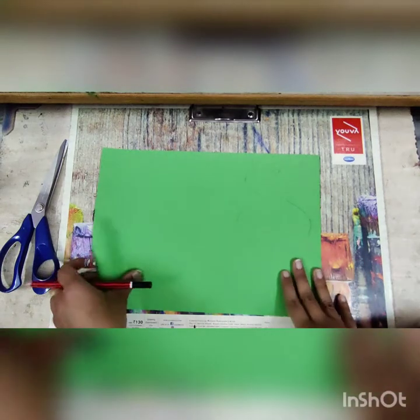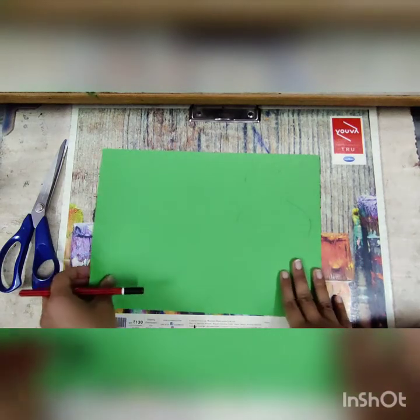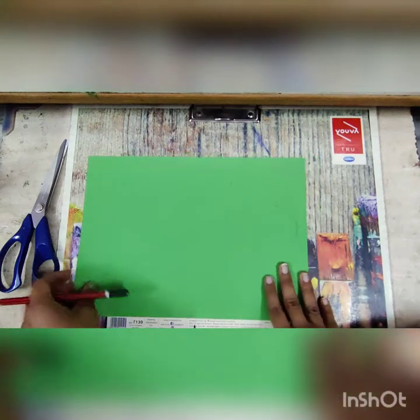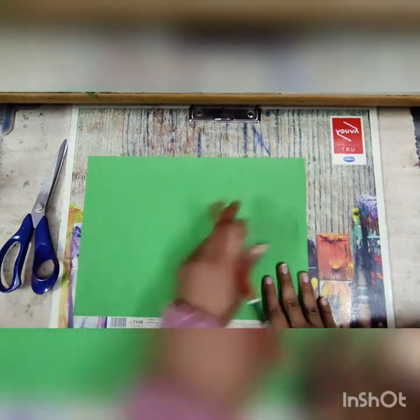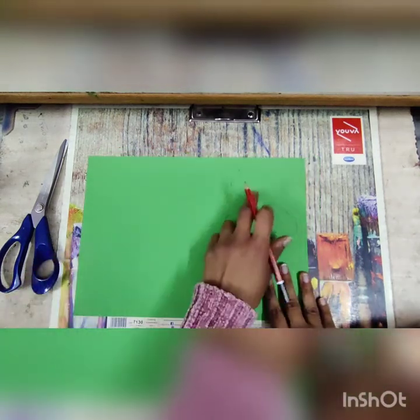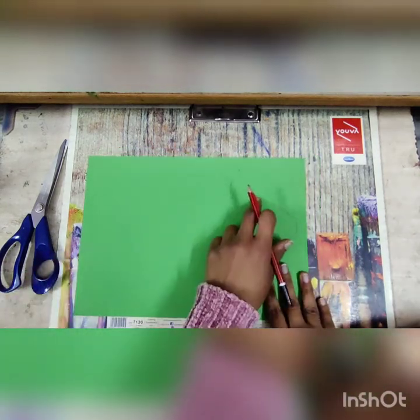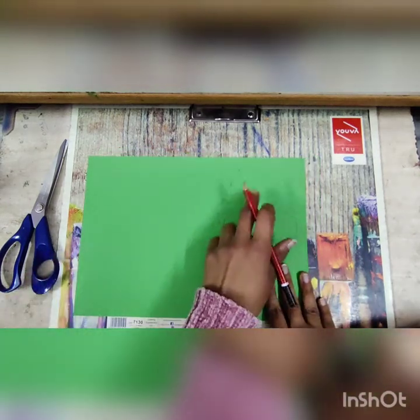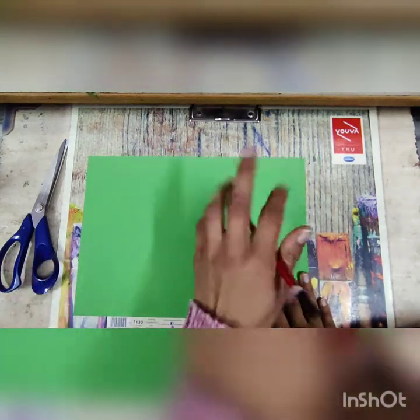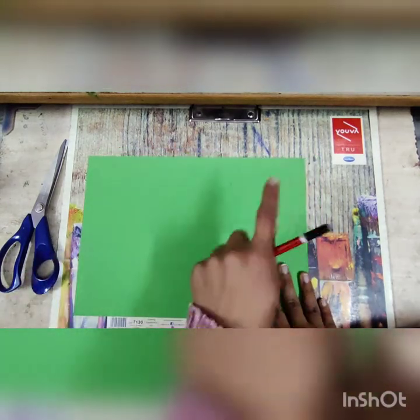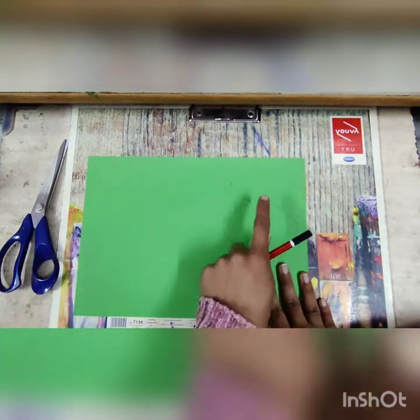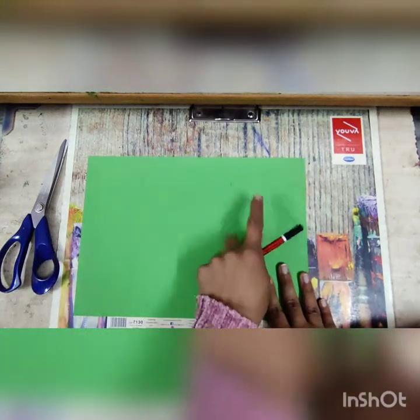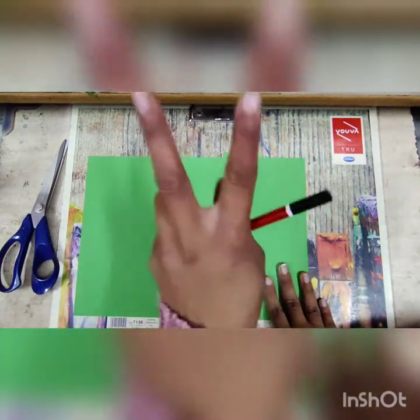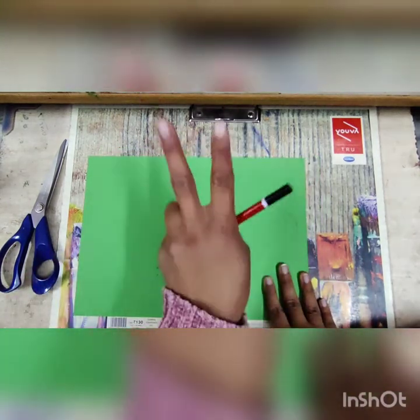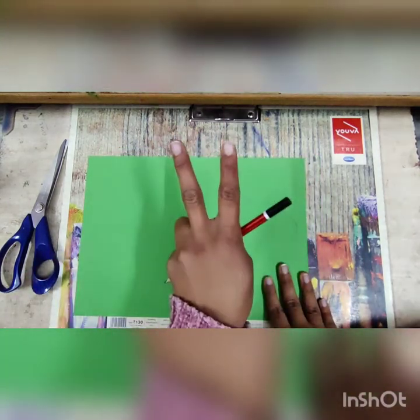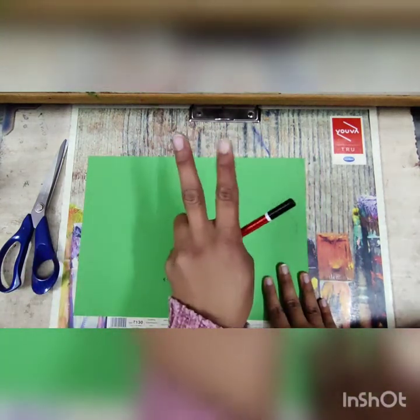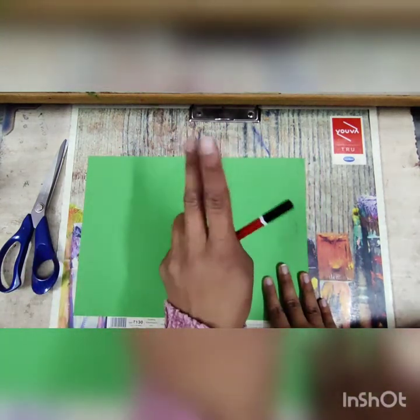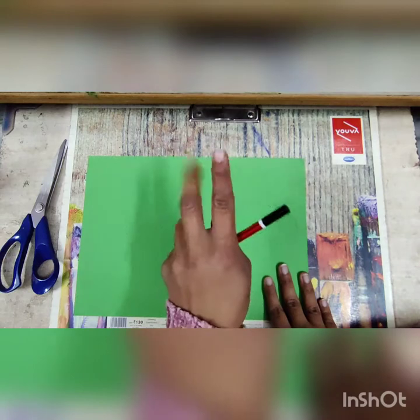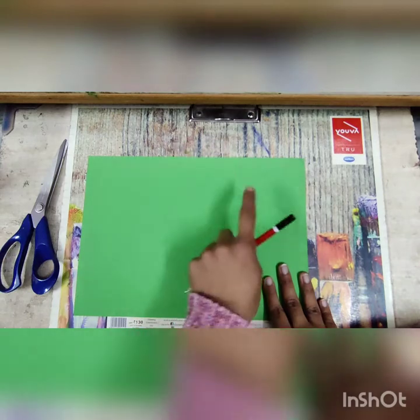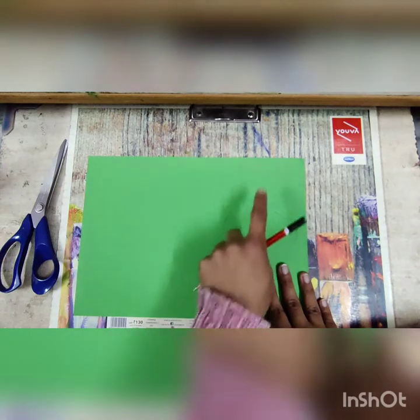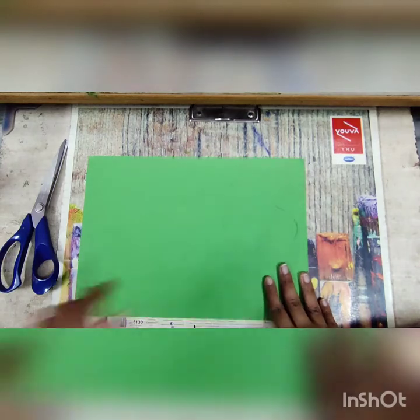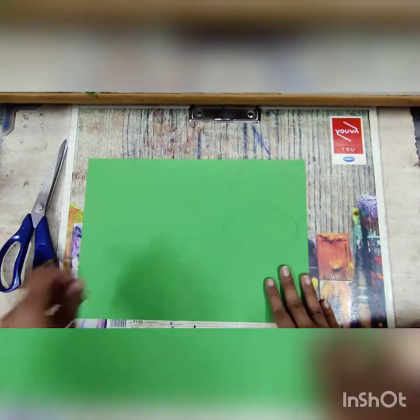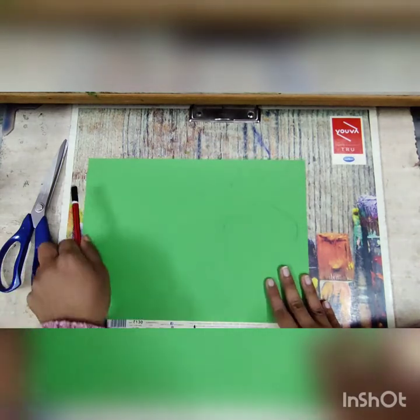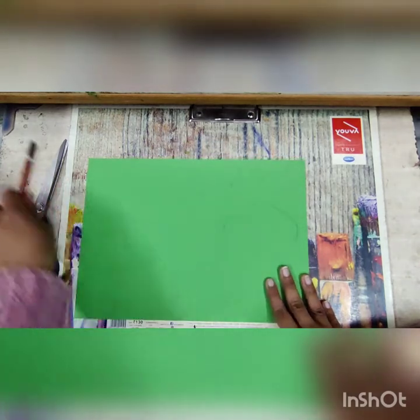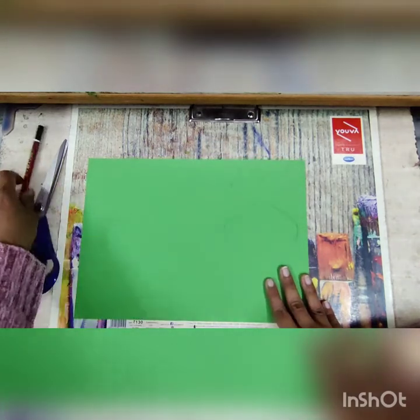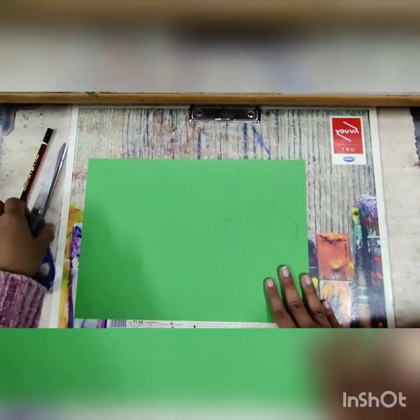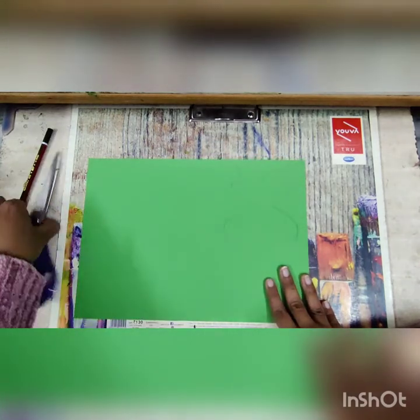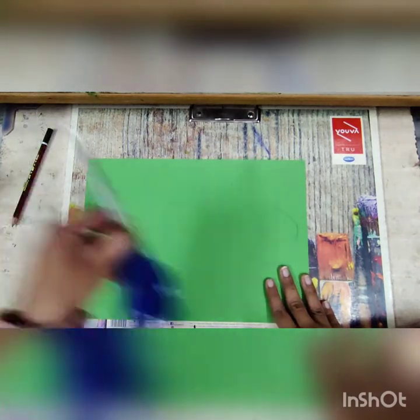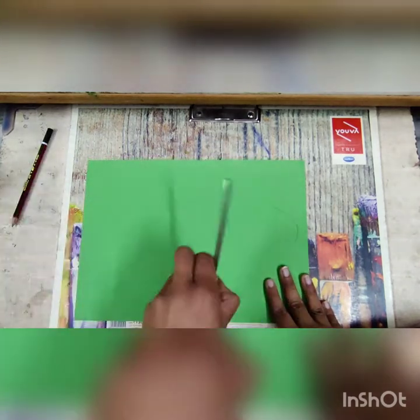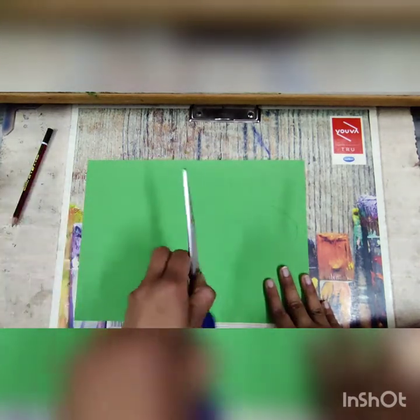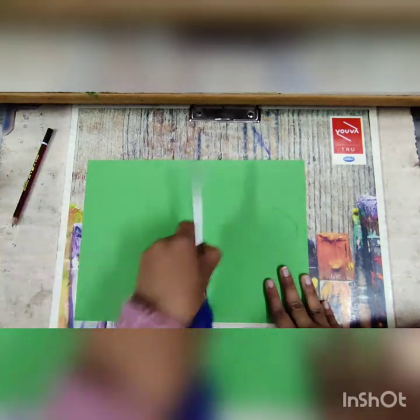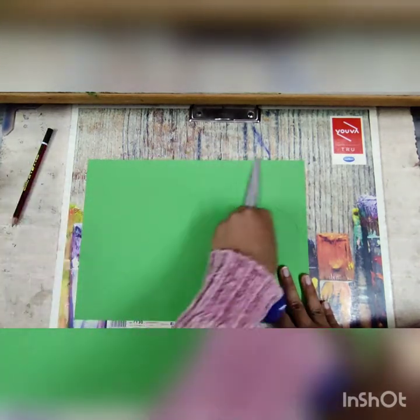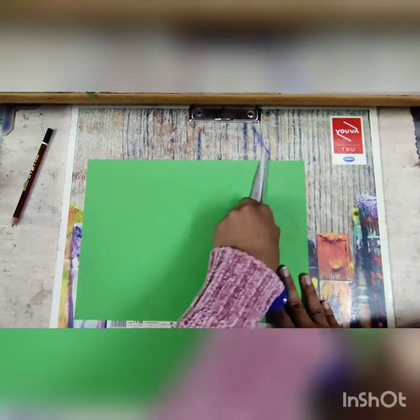You have to cut this shape two times — cut it for two pieces with the help of scissors.